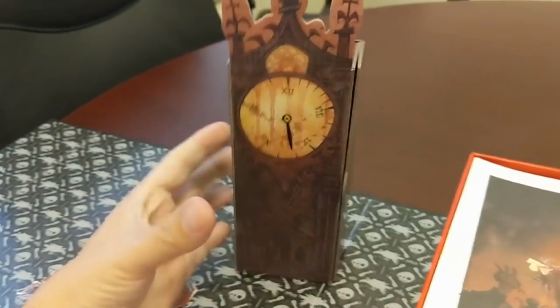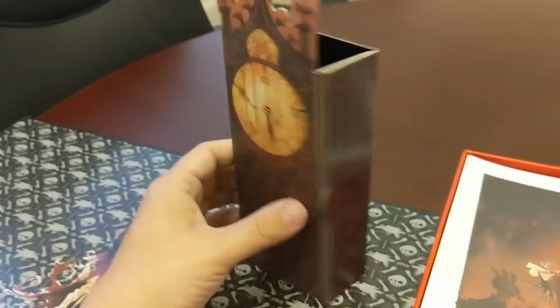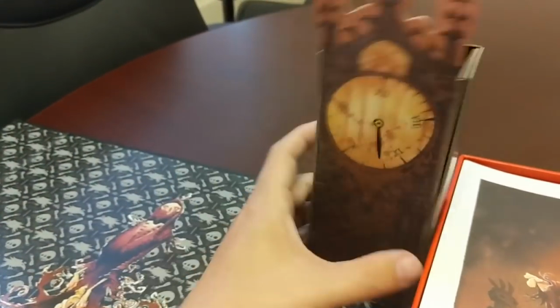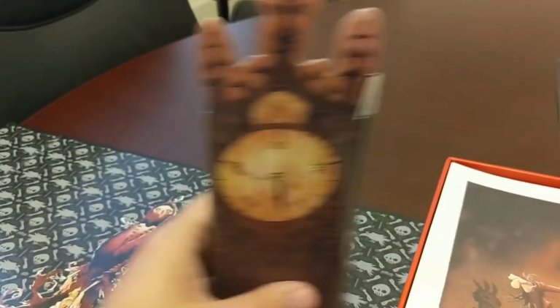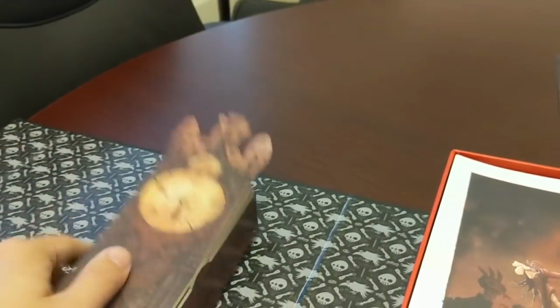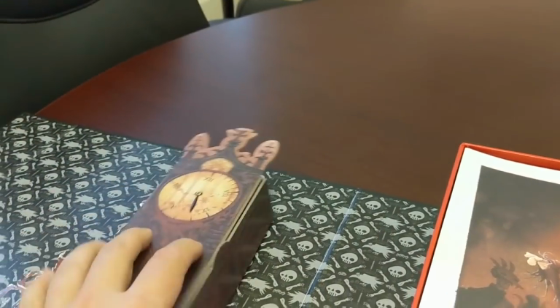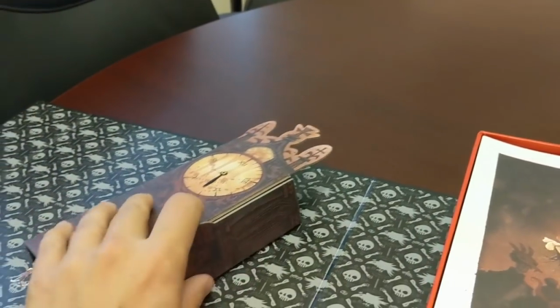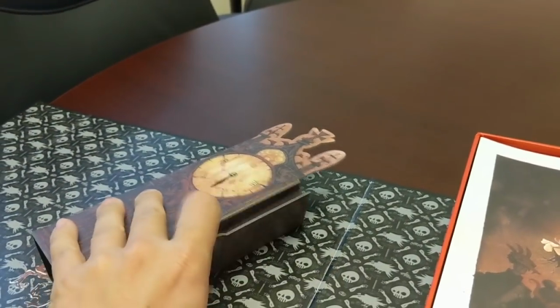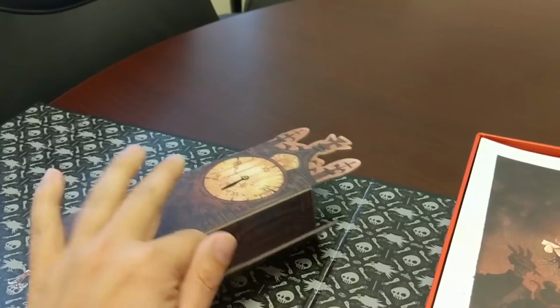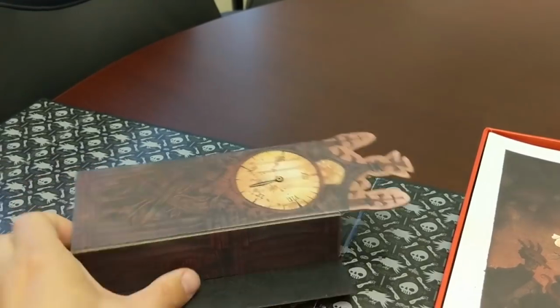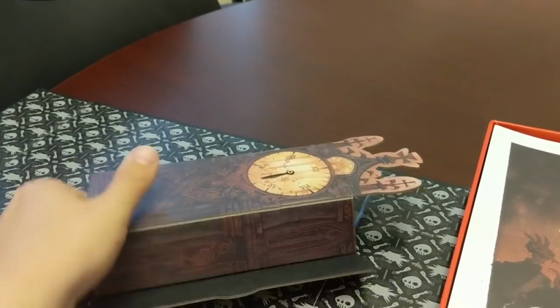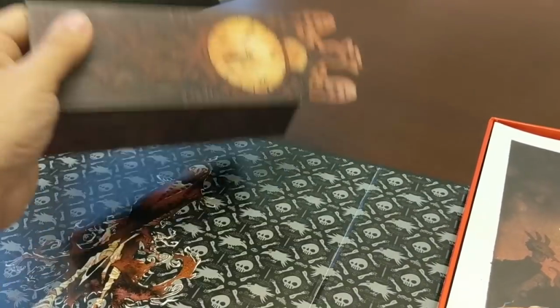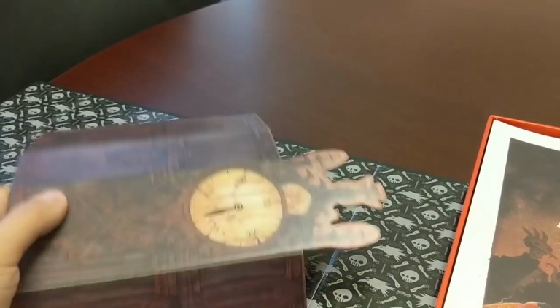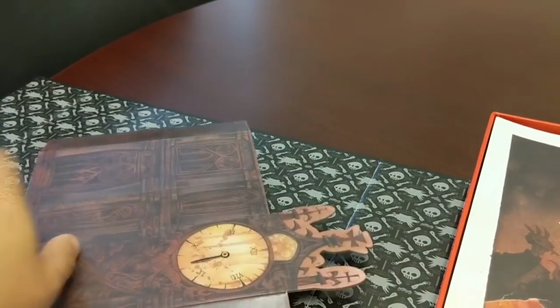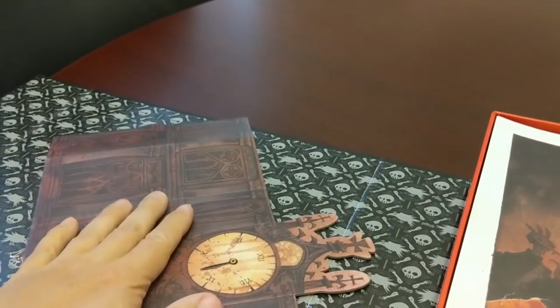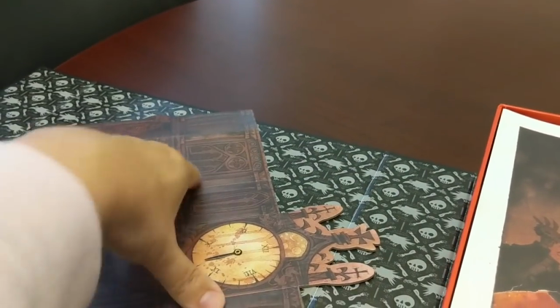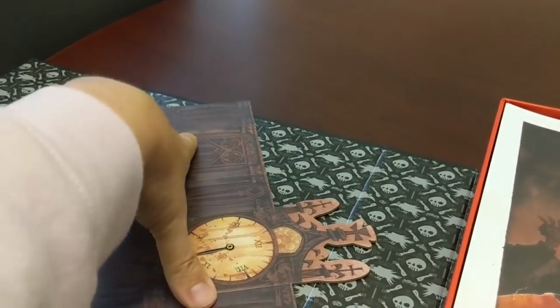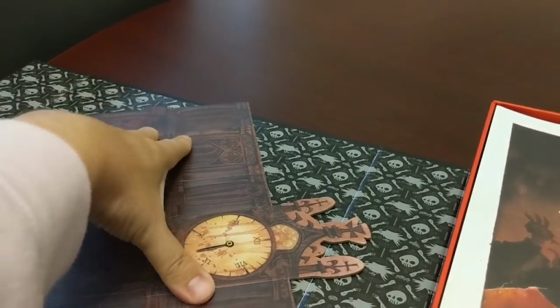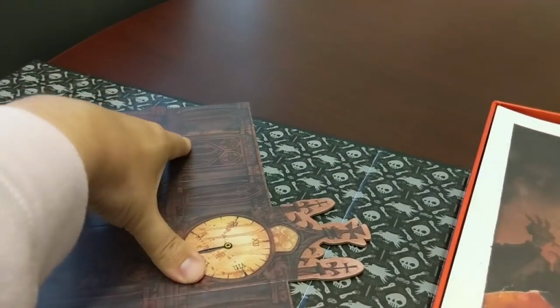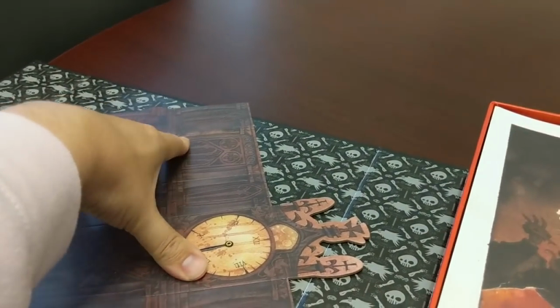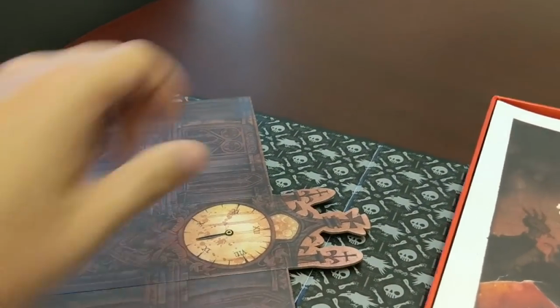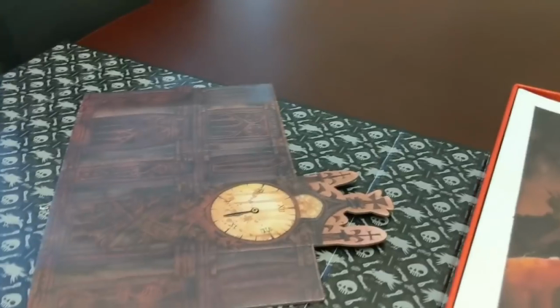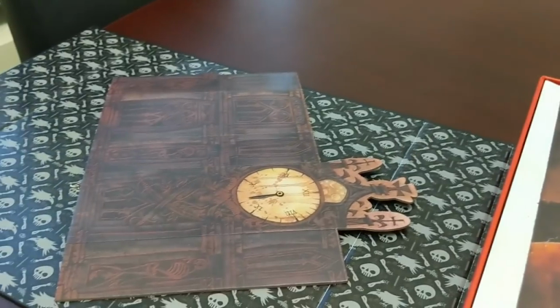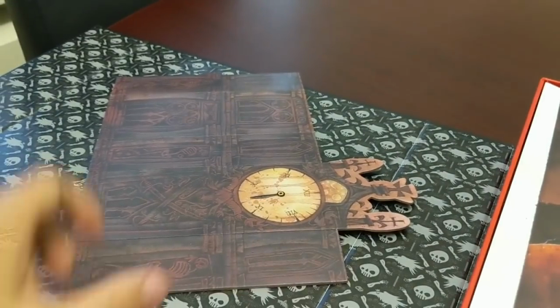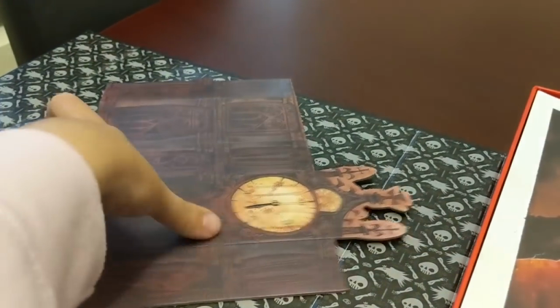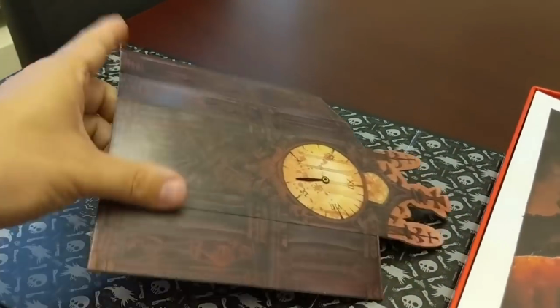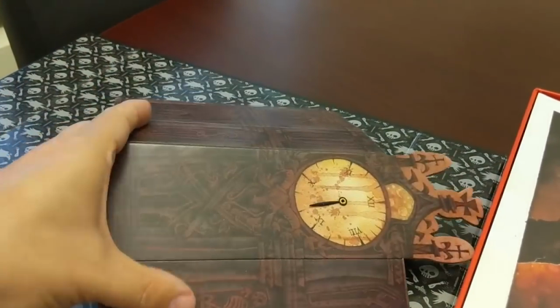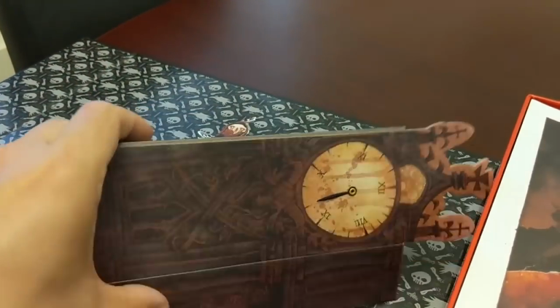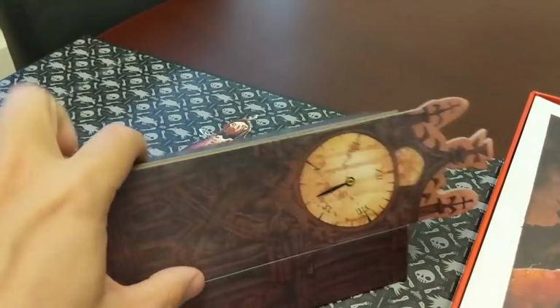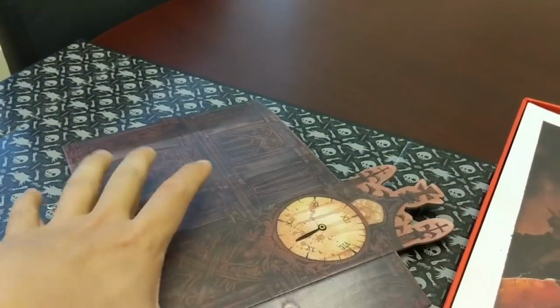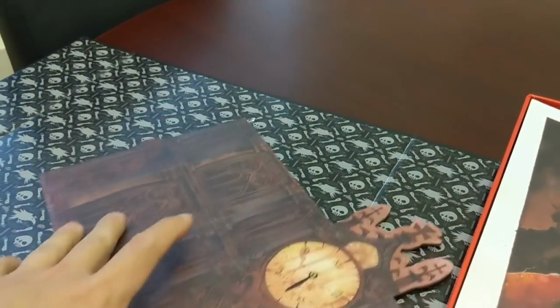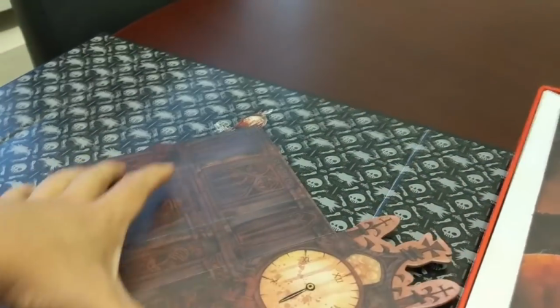It looks so awesome. And it's a nice, super-thick punch piece, folds right back down. And then, of course, you're going to reassemble when you need to.